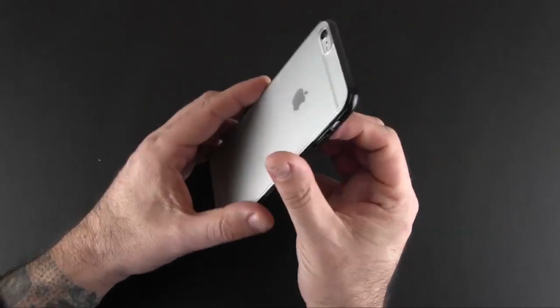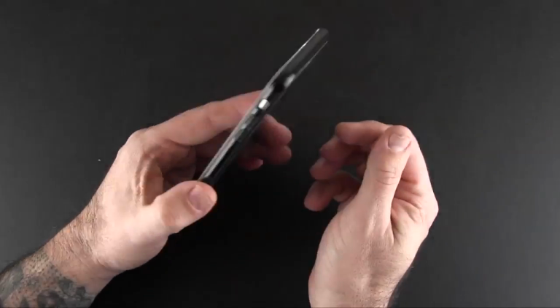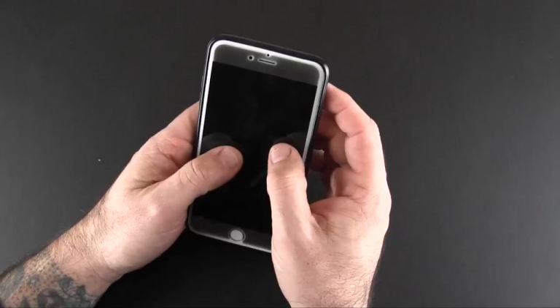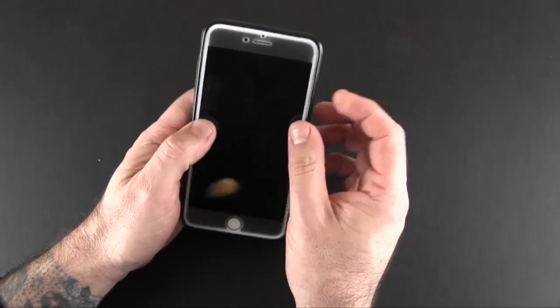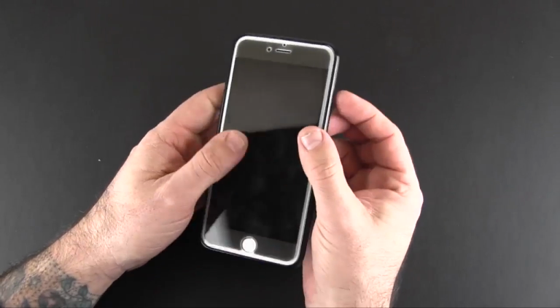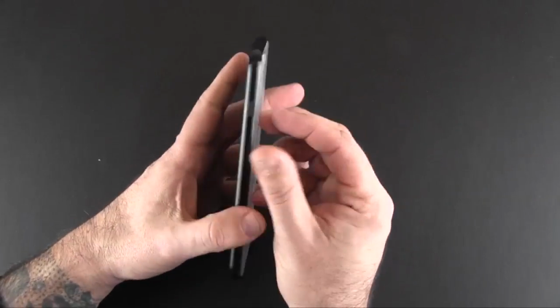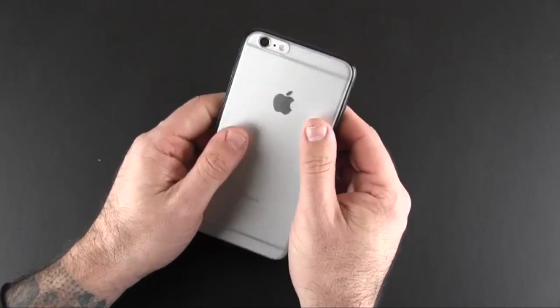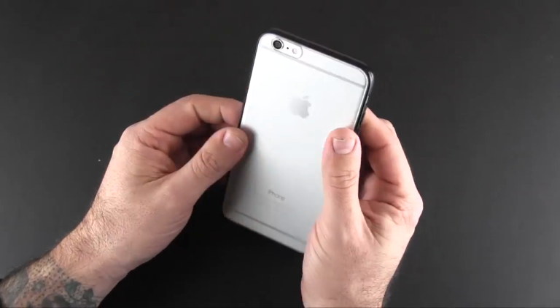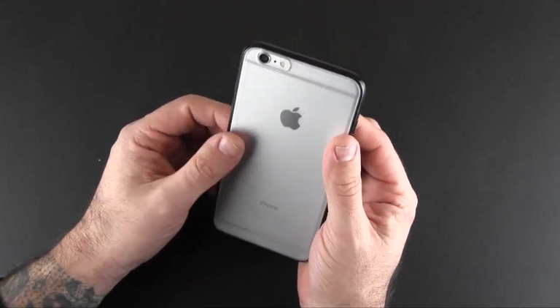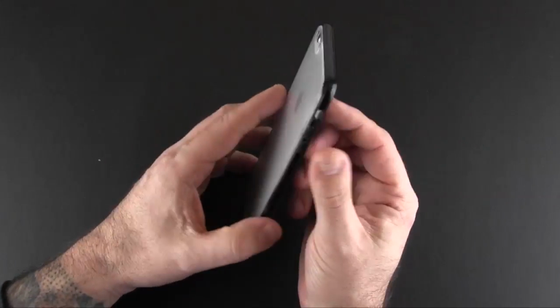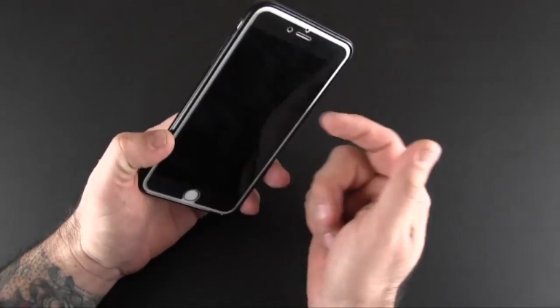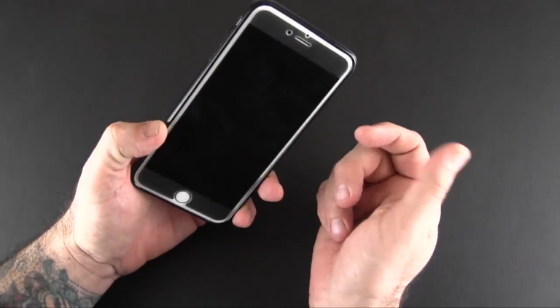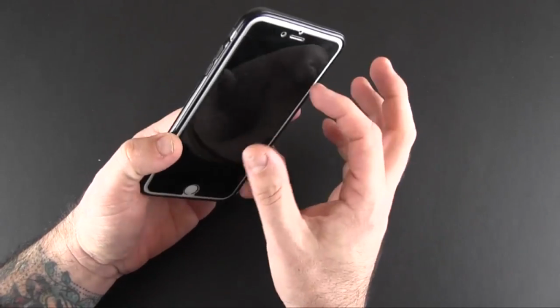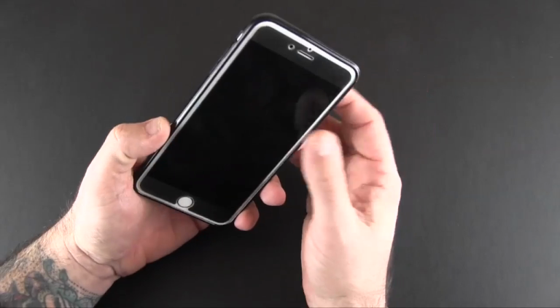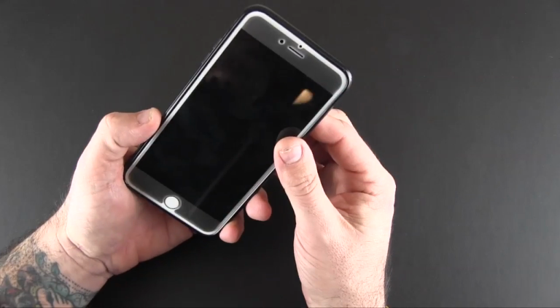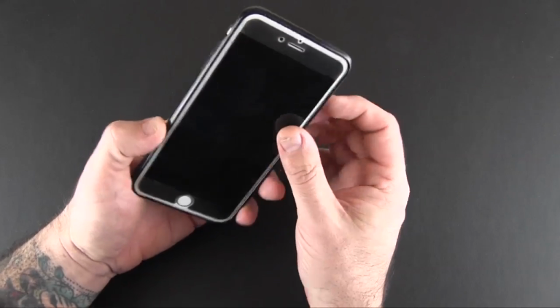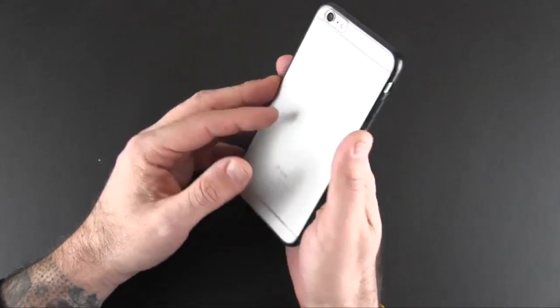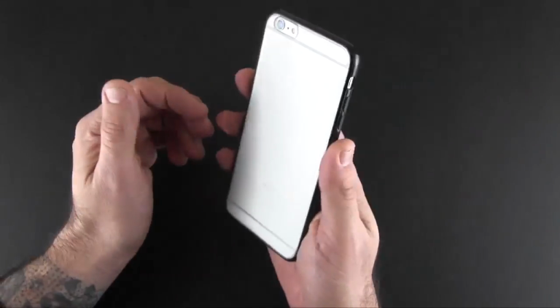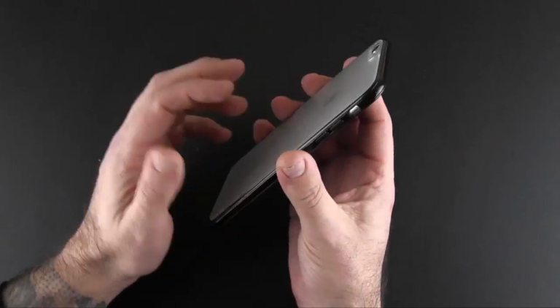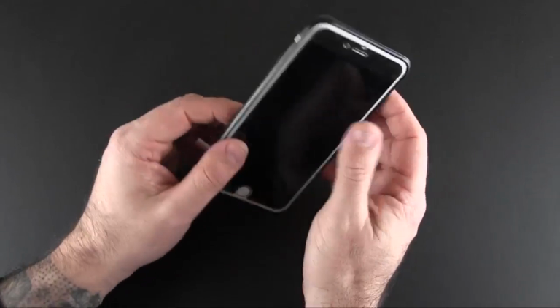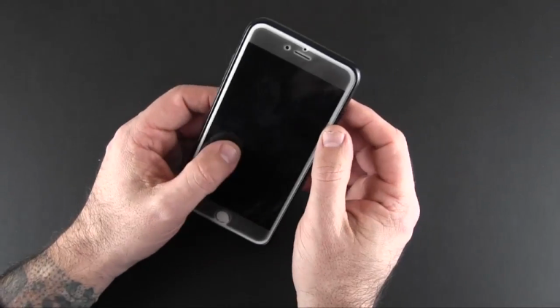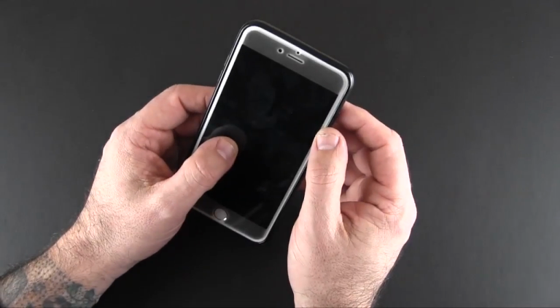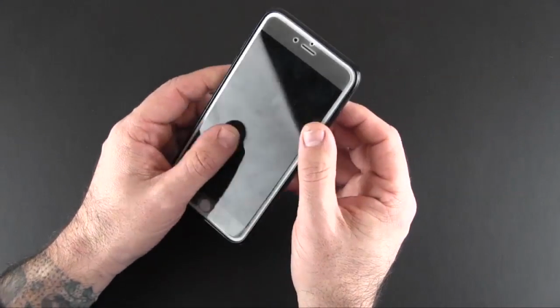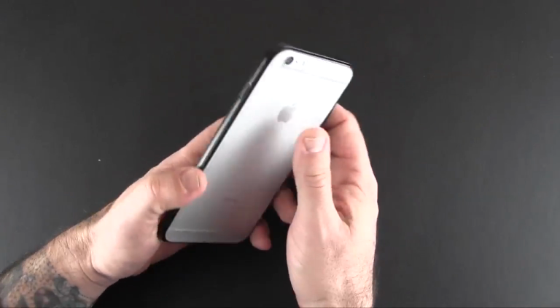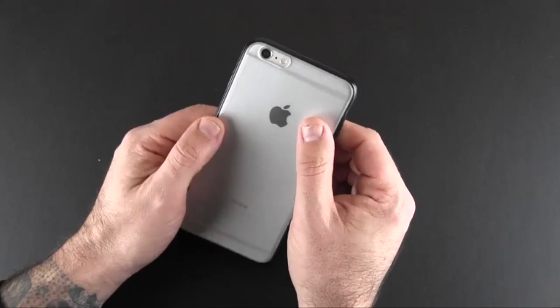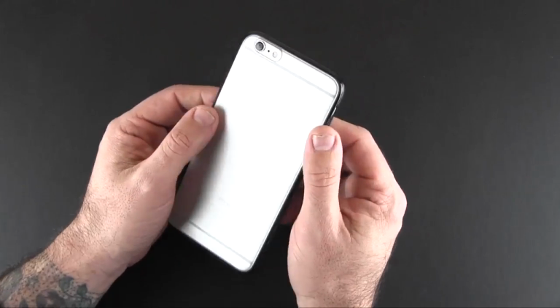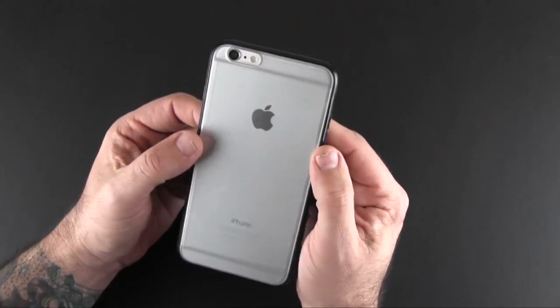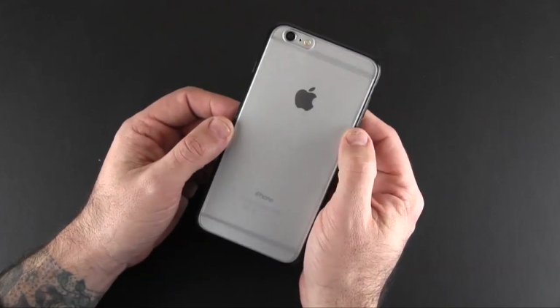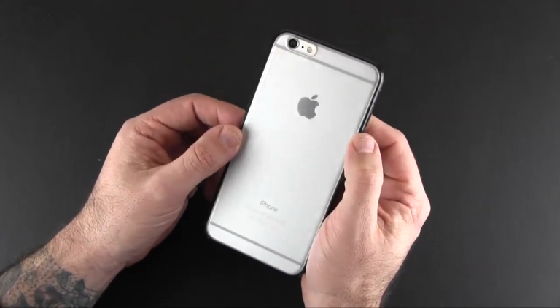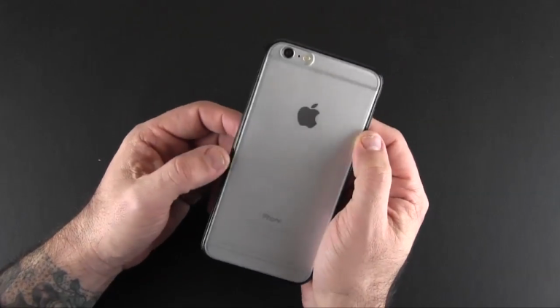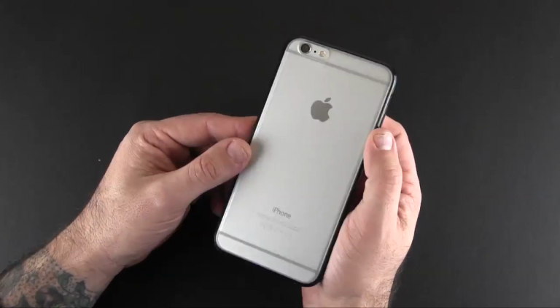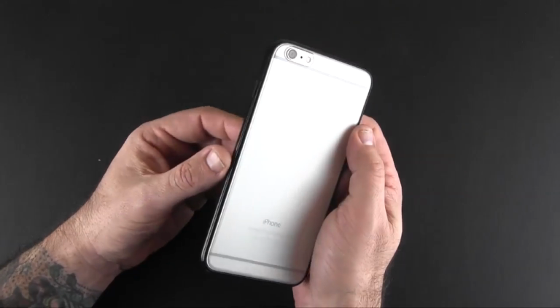This would obviously look great as a combo on the Space Gray version of the iPhone 6 Plus, not so much on my silver version, but some of you might like to change up the look of your phone every once in a while — and this certainly does it.